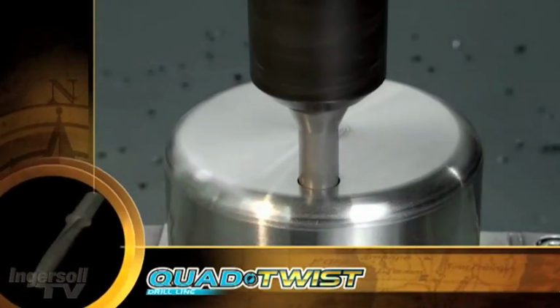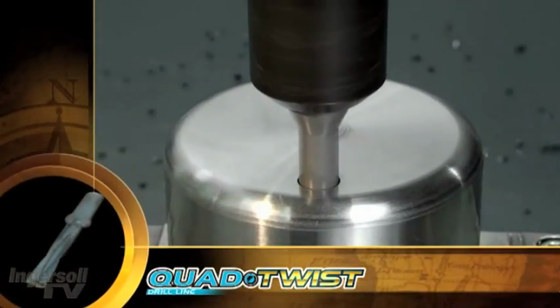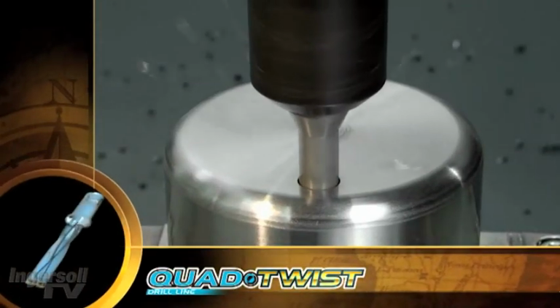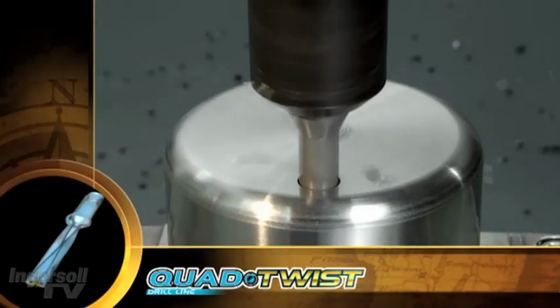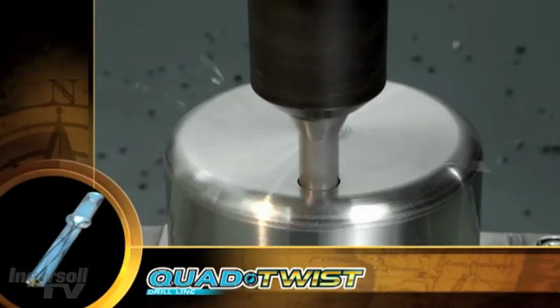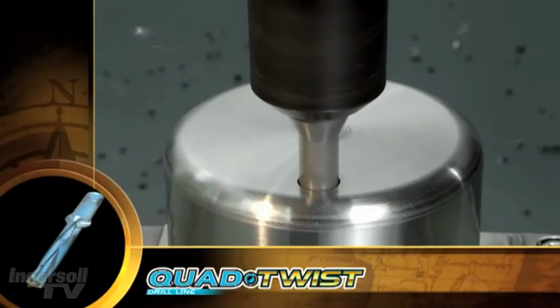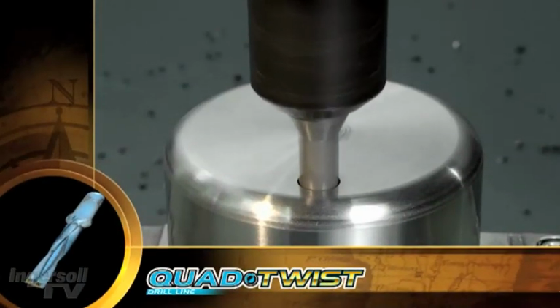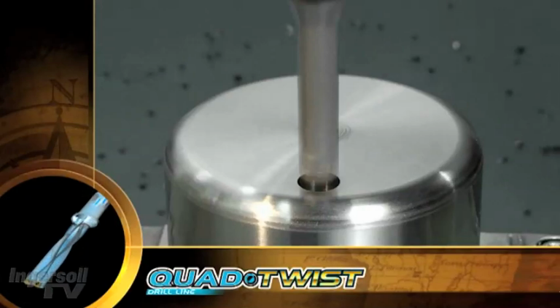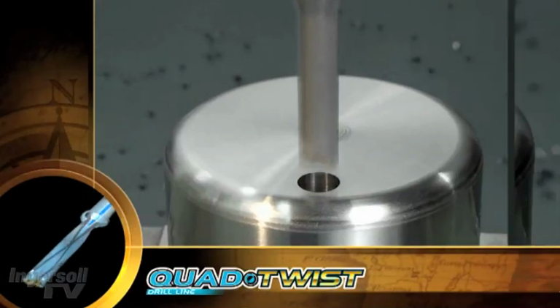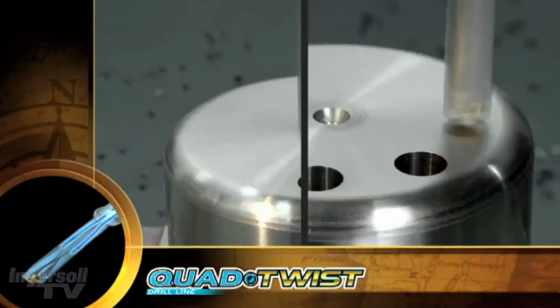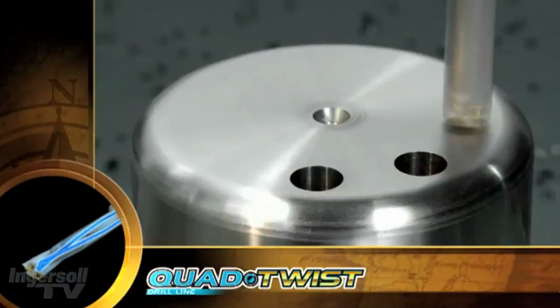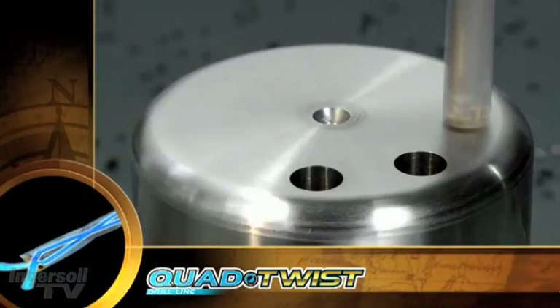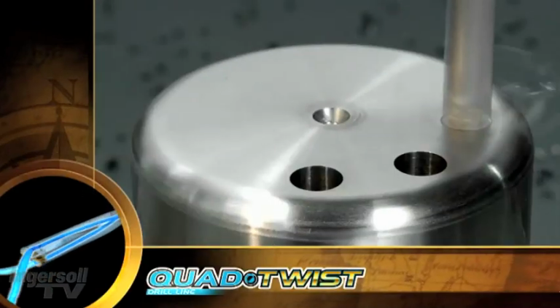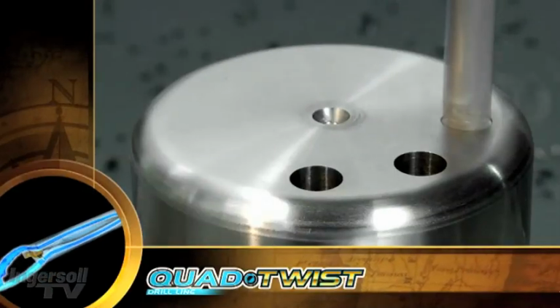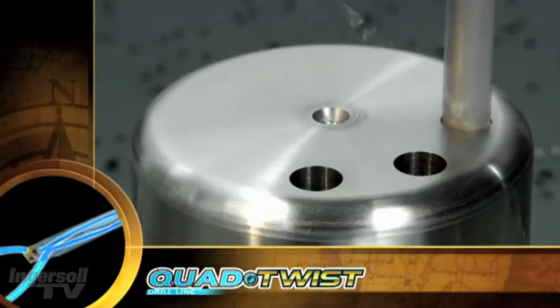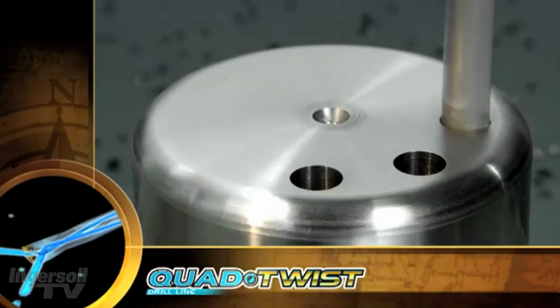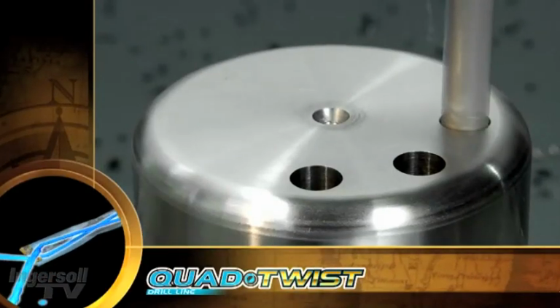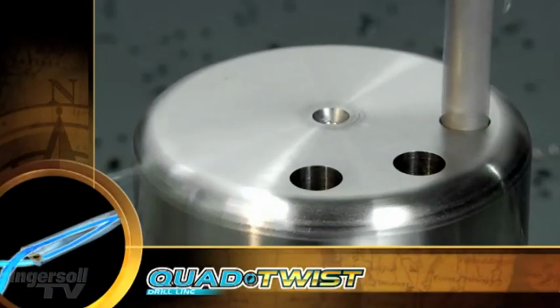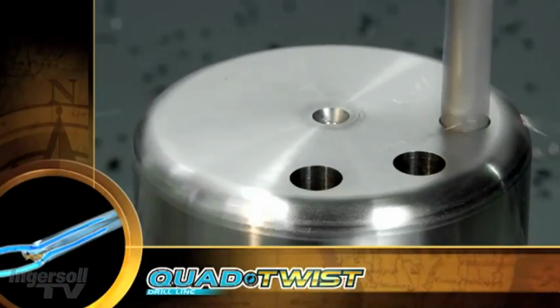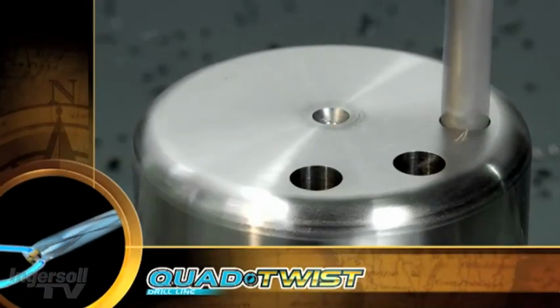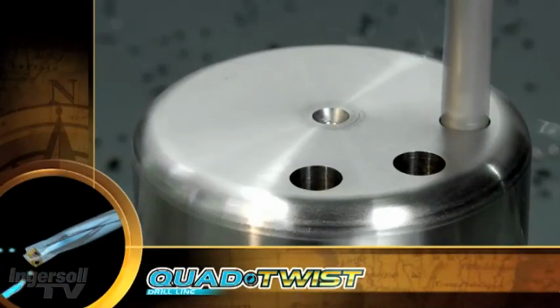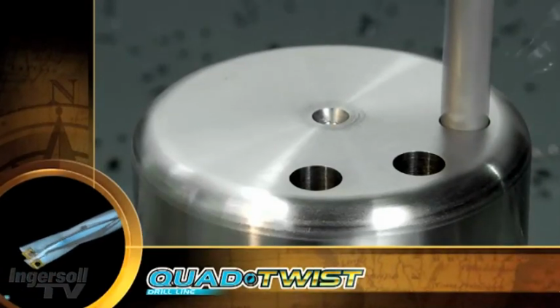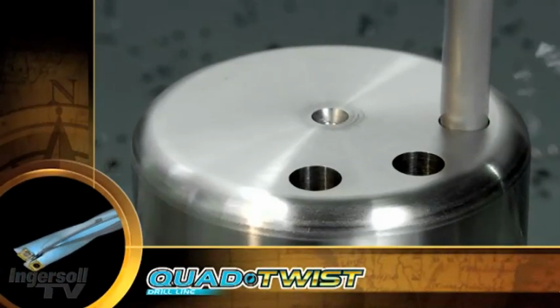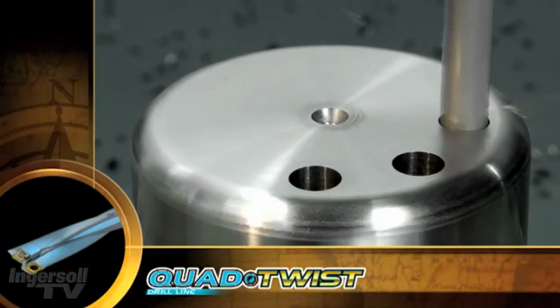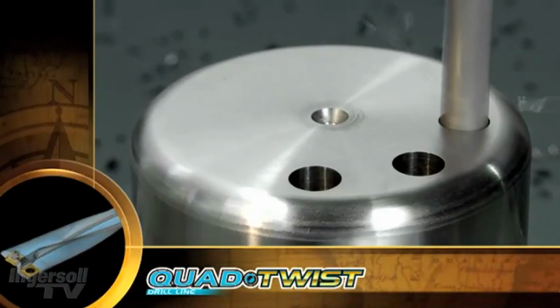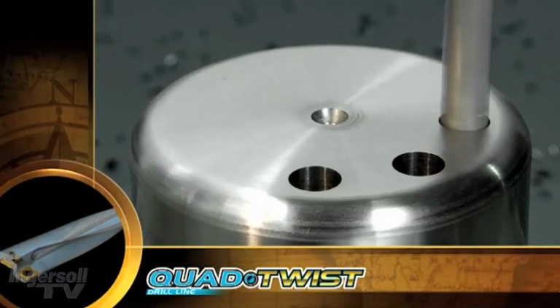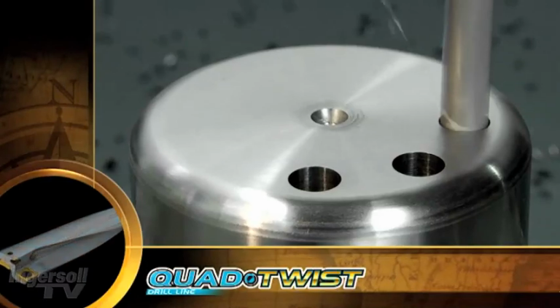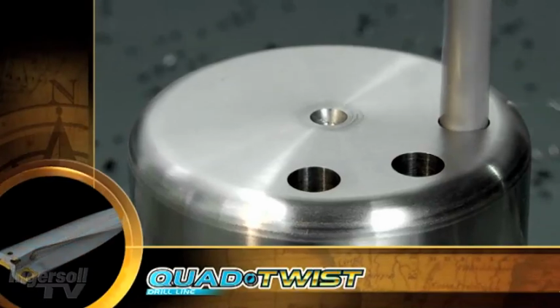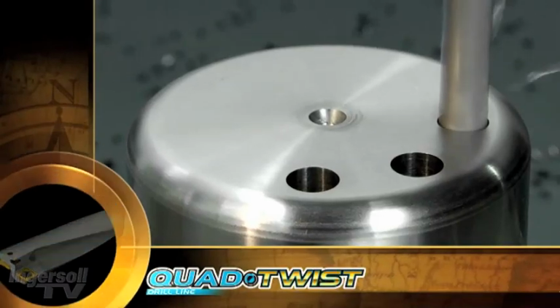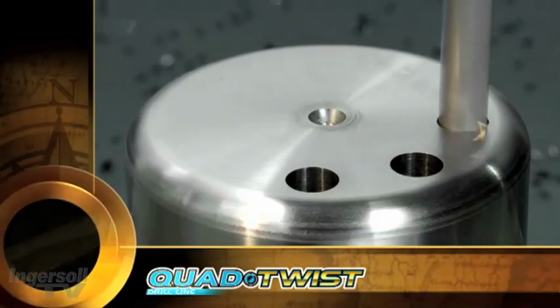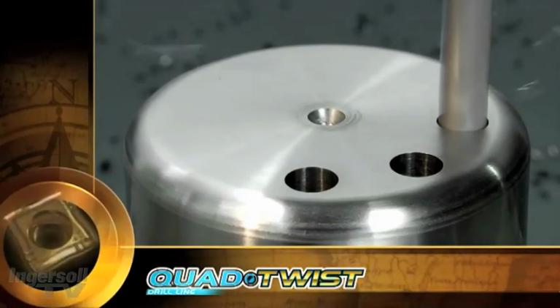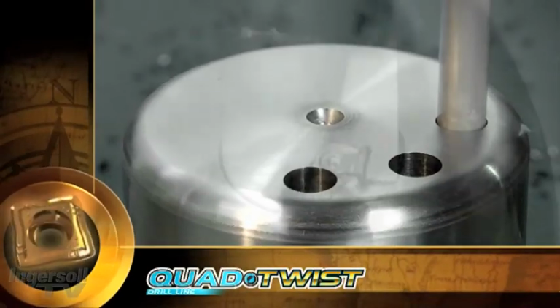By employing spiral coolant holes on the tool body, Ingersoll has been able to enlarge the flutes by 30% for even better chip evacuation.